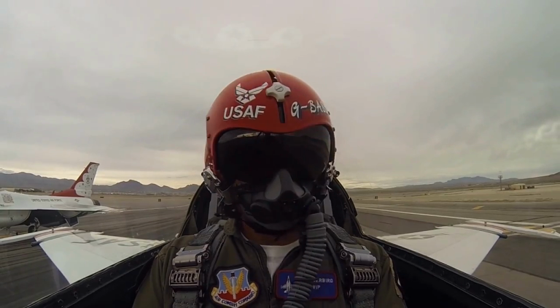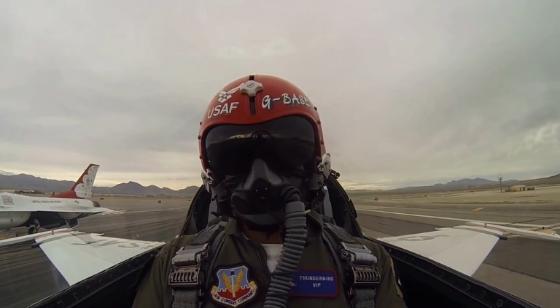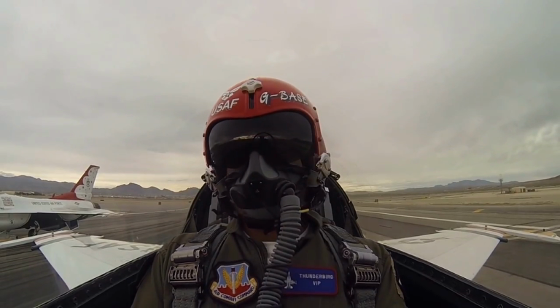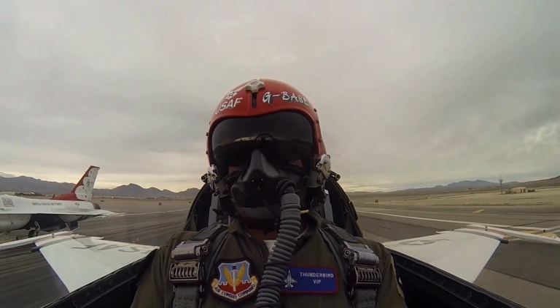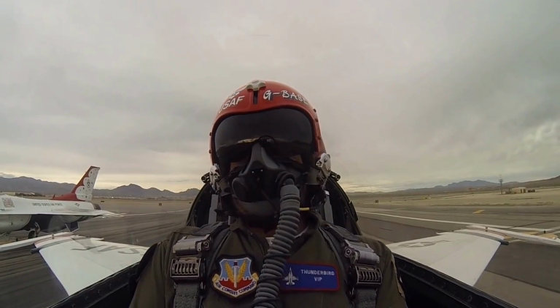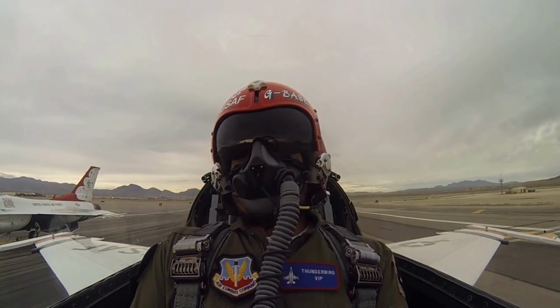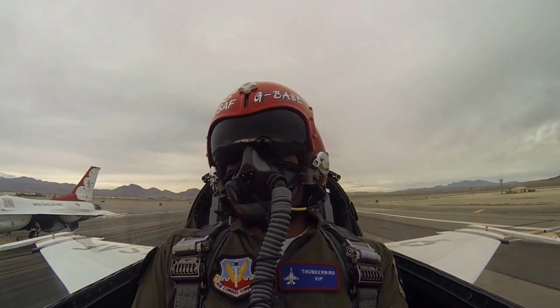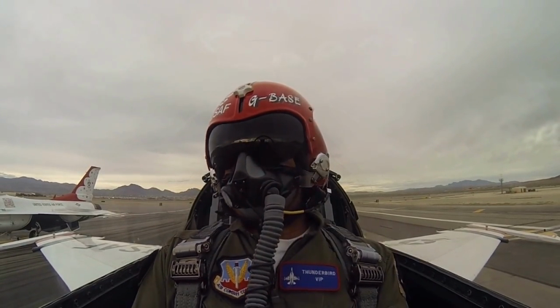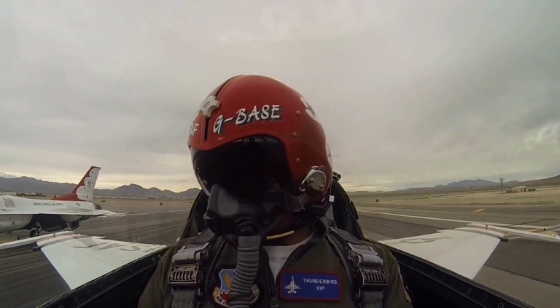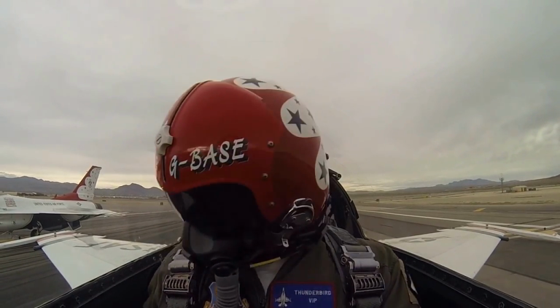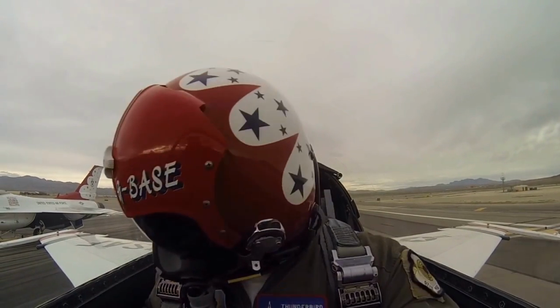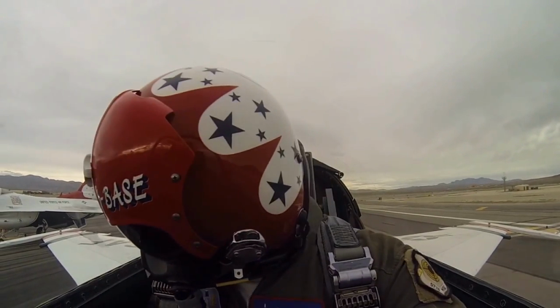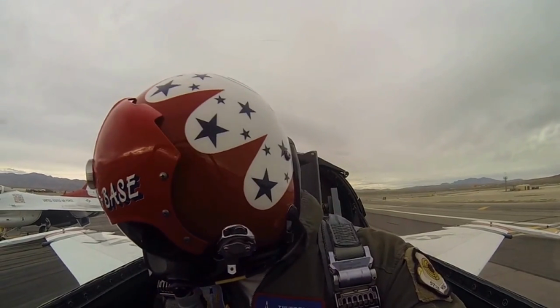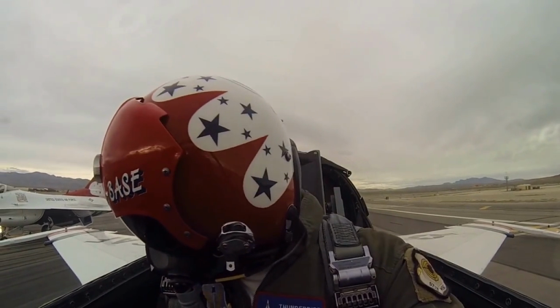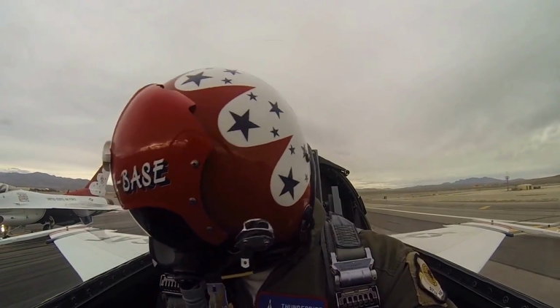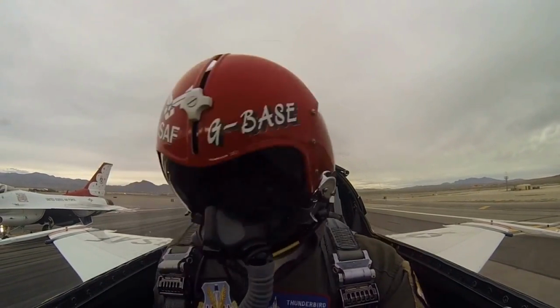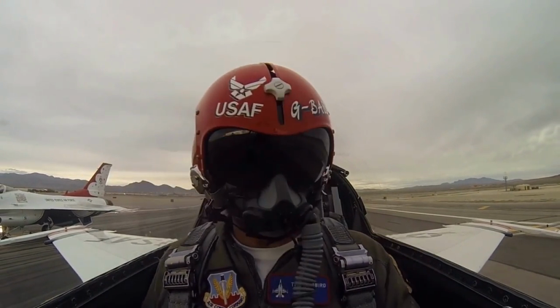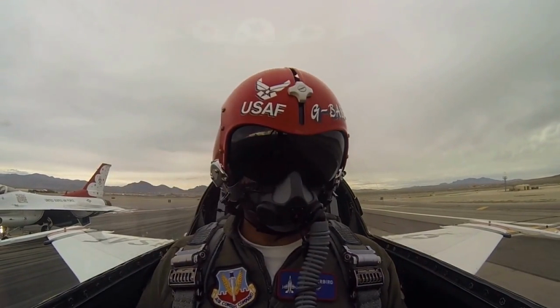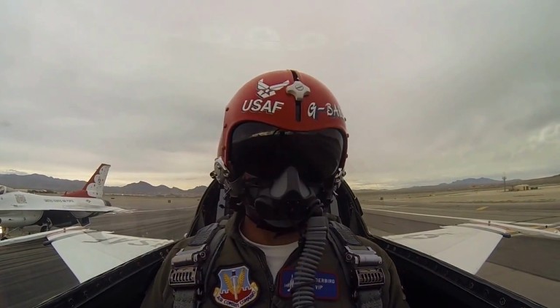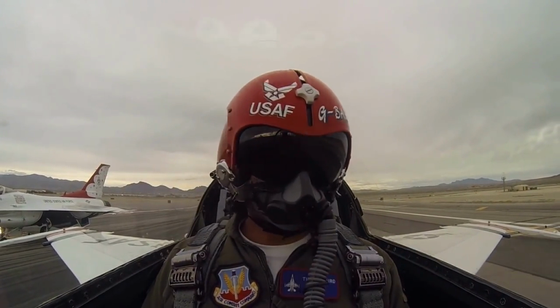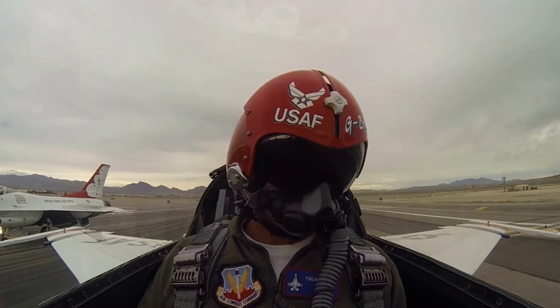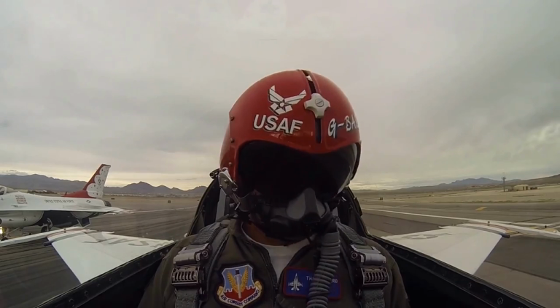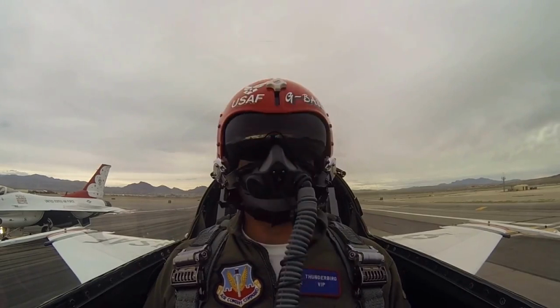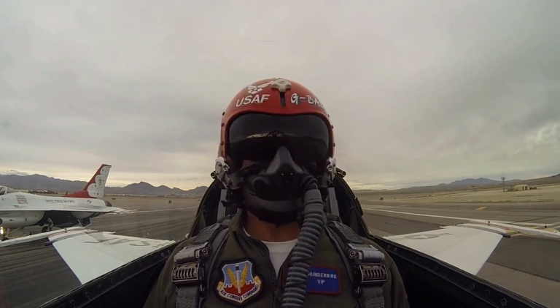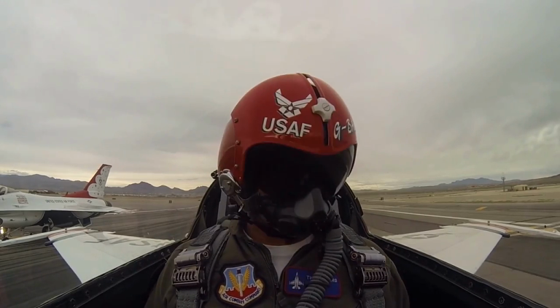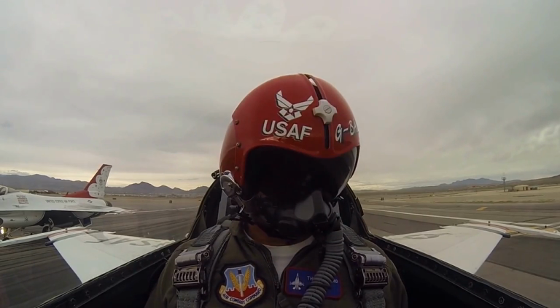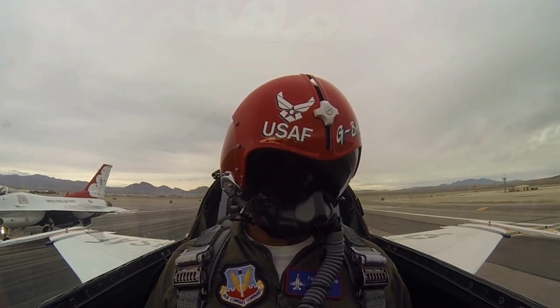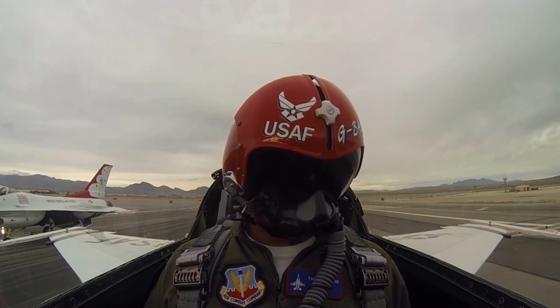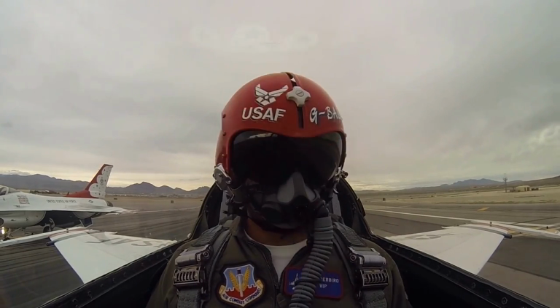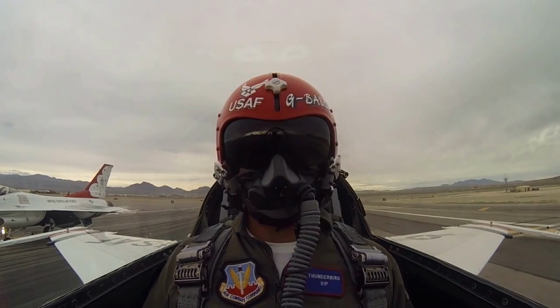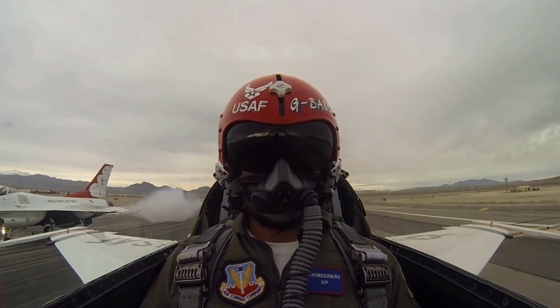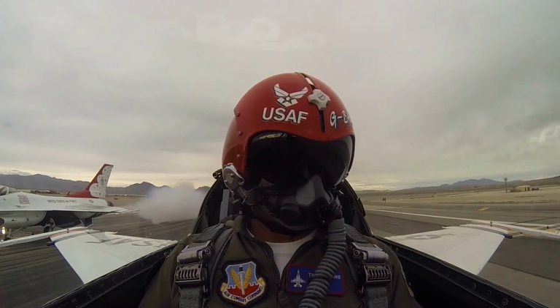Let's run away. Thunderbird standby. Smoke on, ready now. Smoke off, ready now.